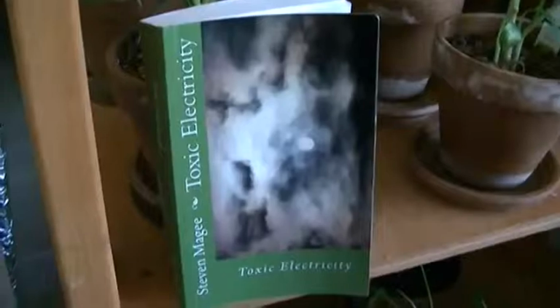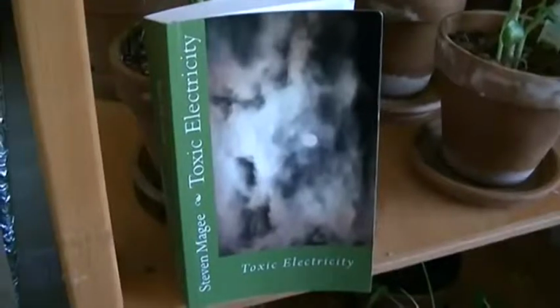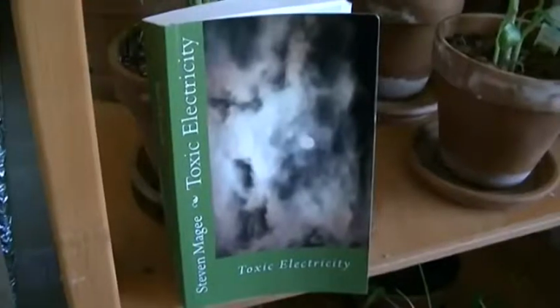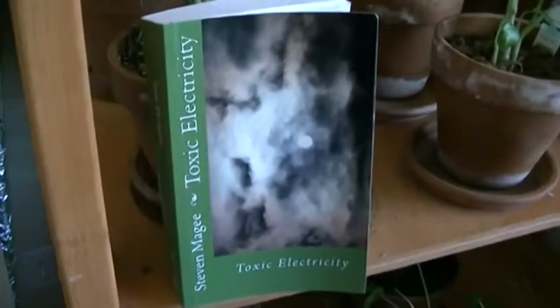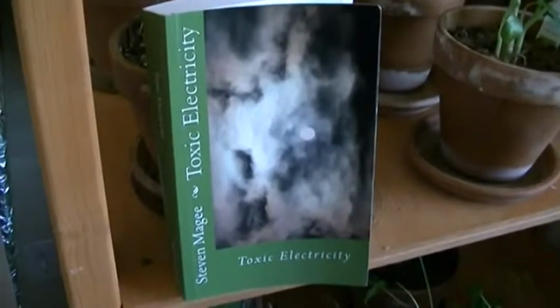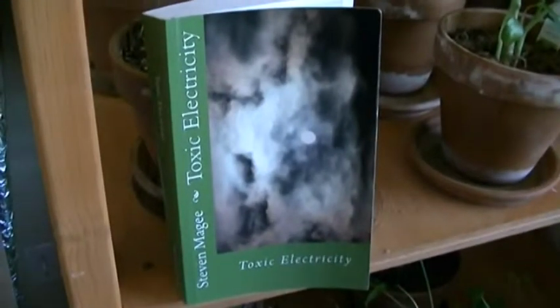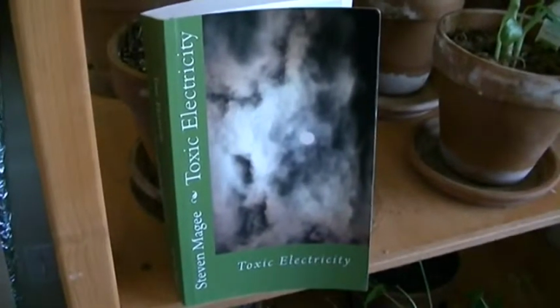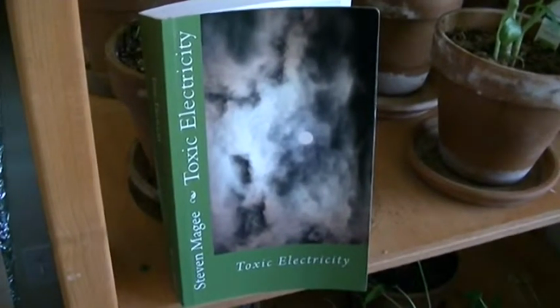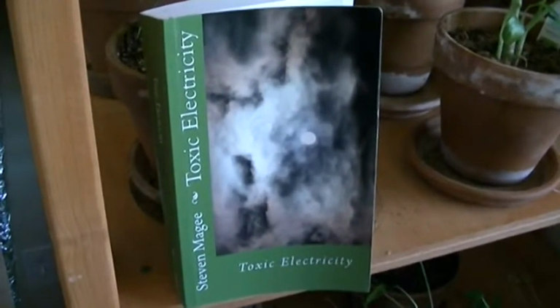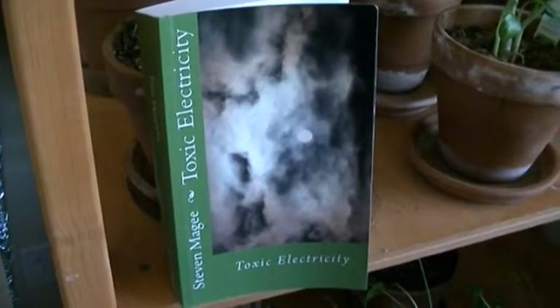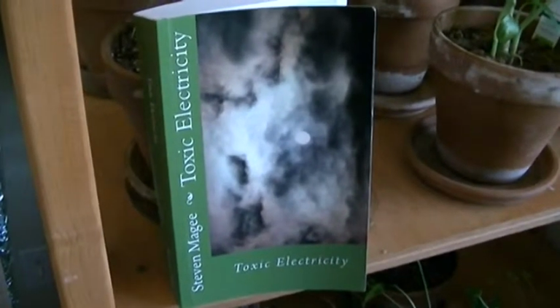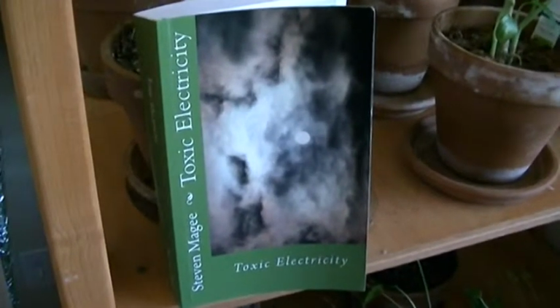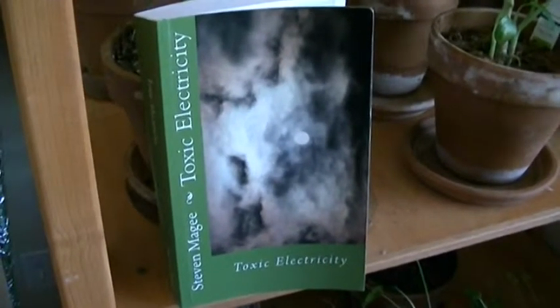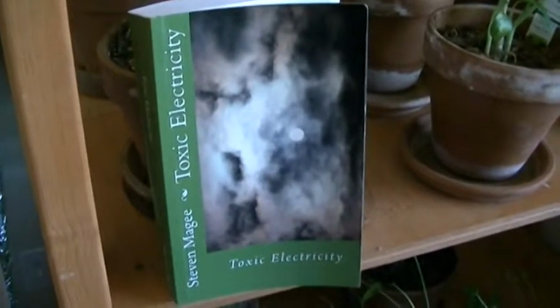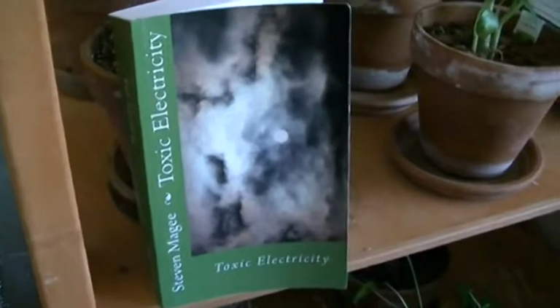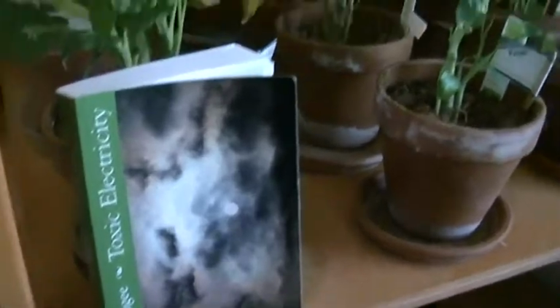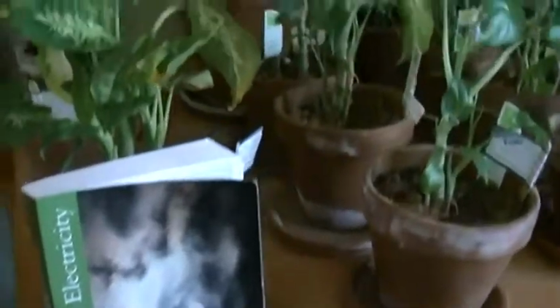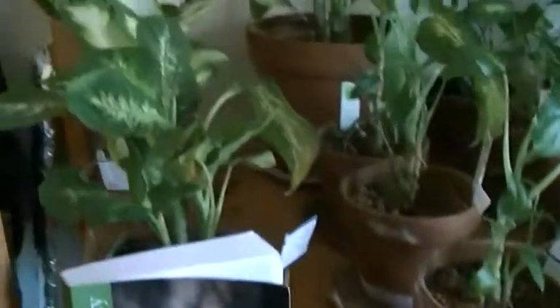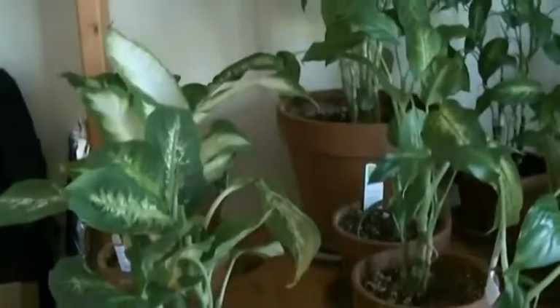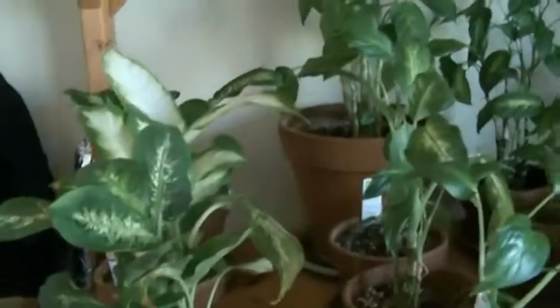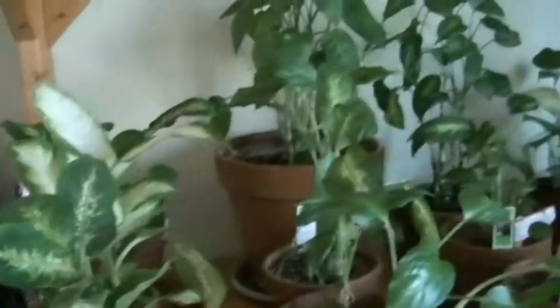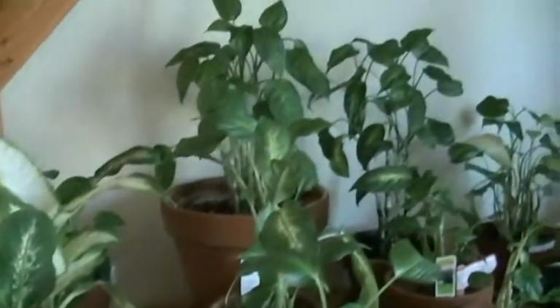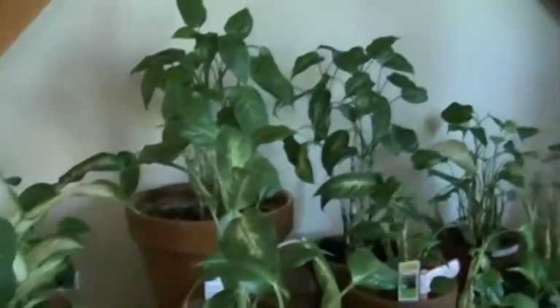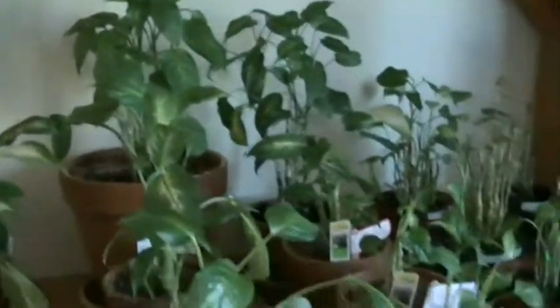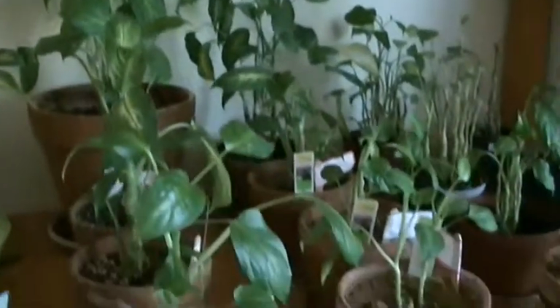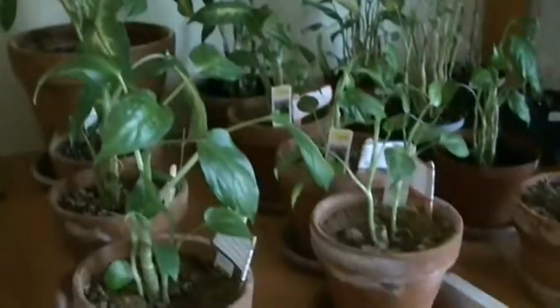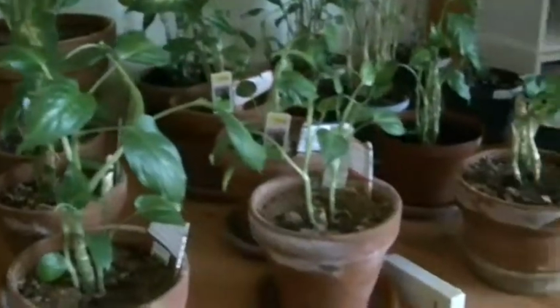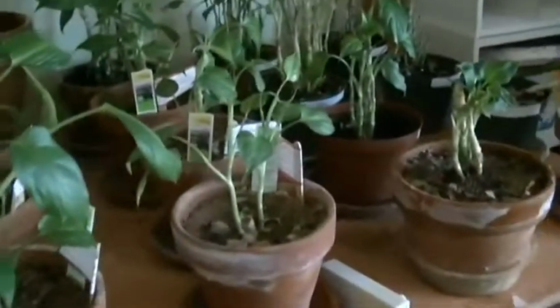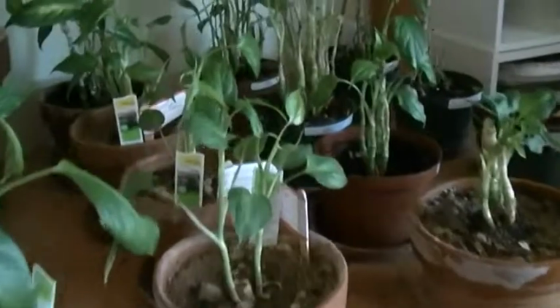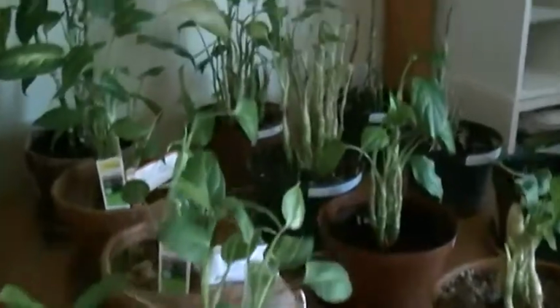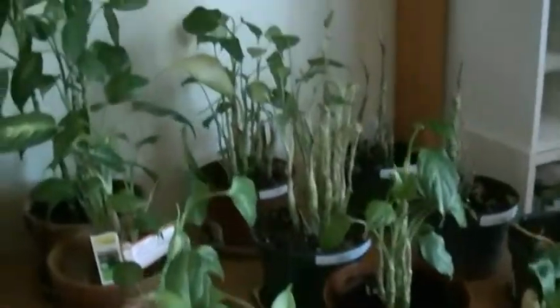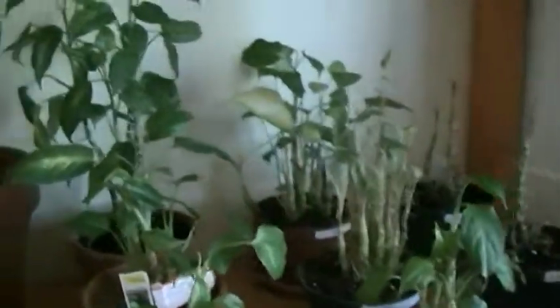Hi, my name is Stephen Magee, and I'm the author of Toxic Electricity. We're here to talk about the subject of toxic electricity, and that is plant growth defects.